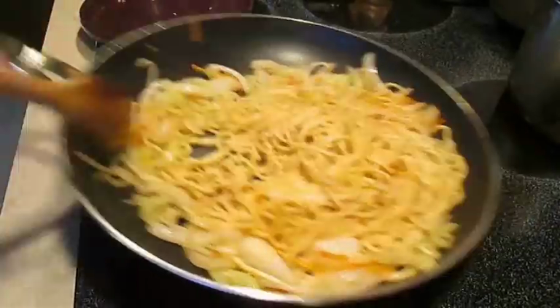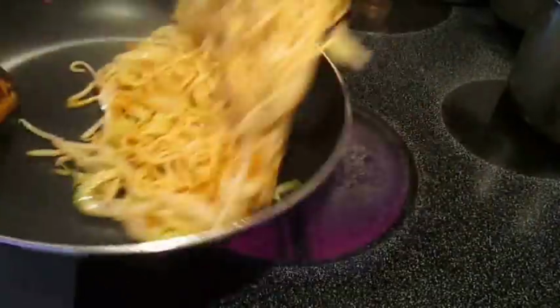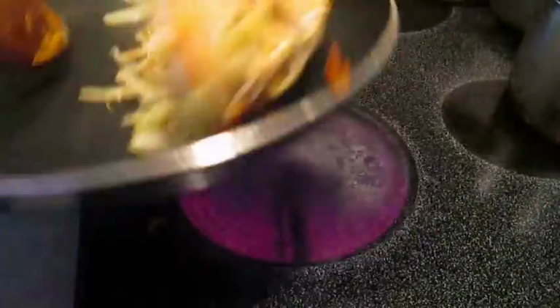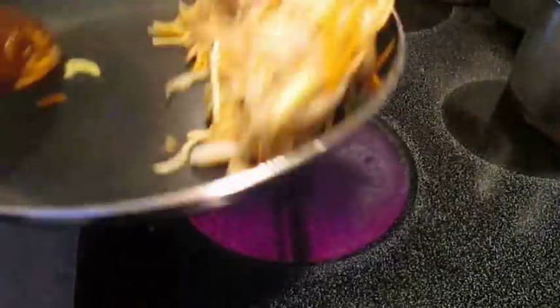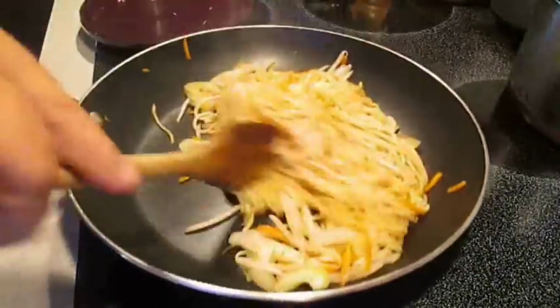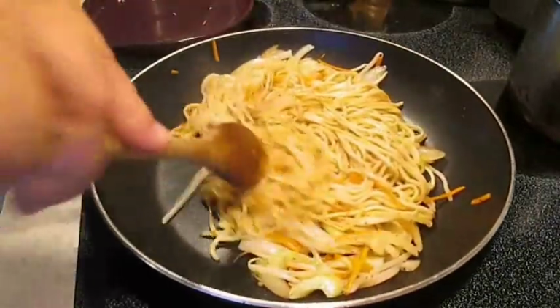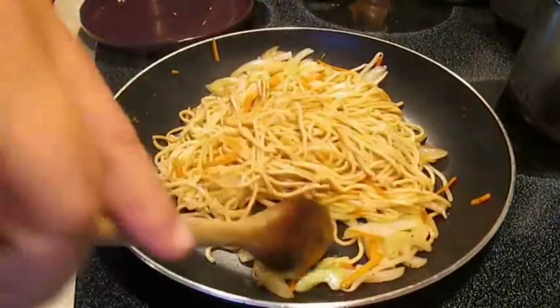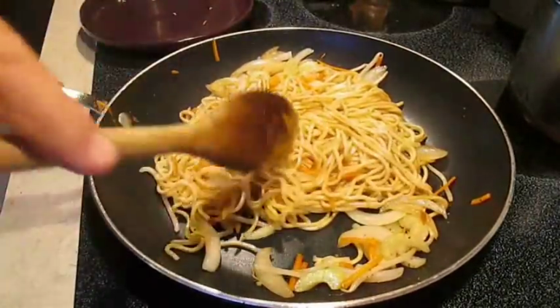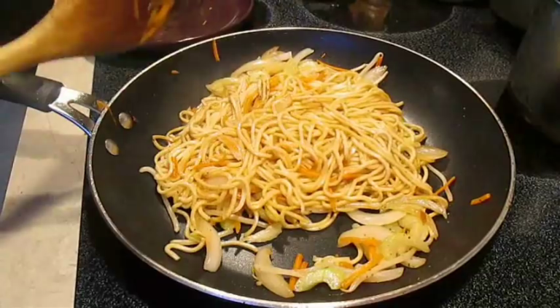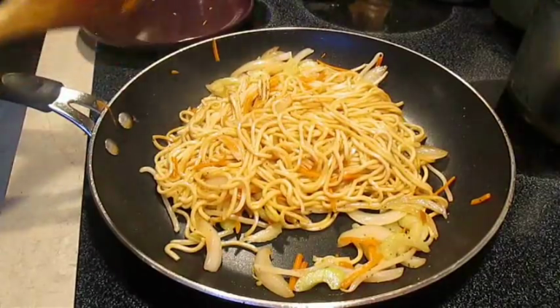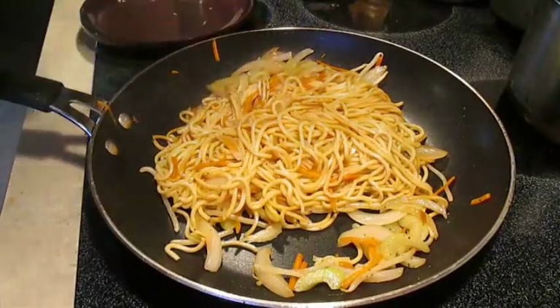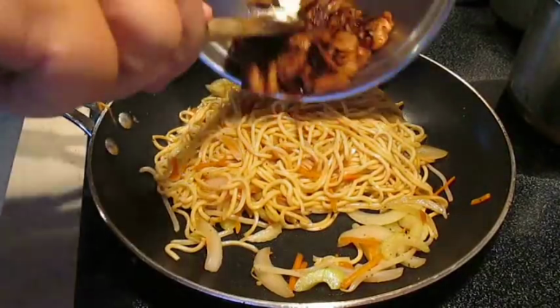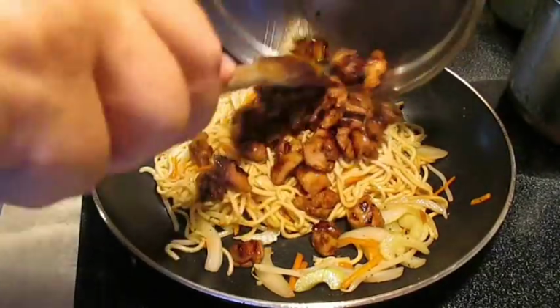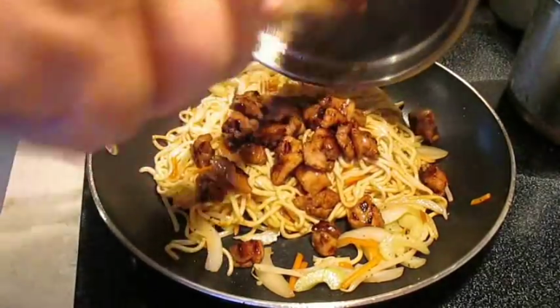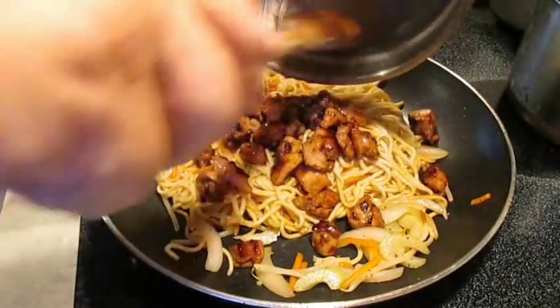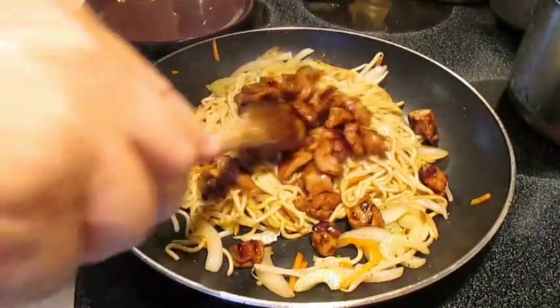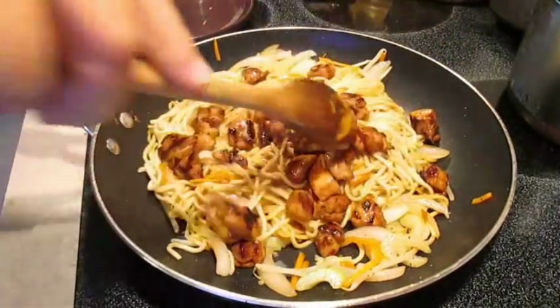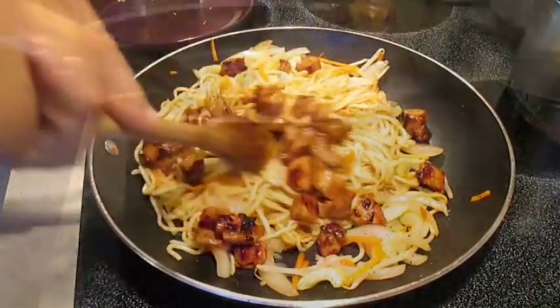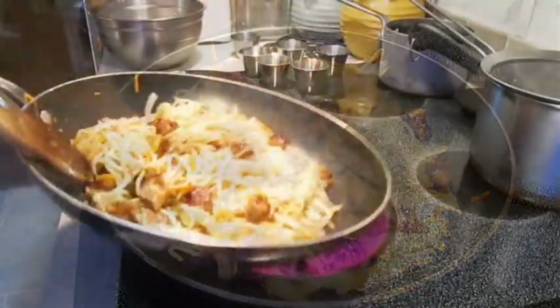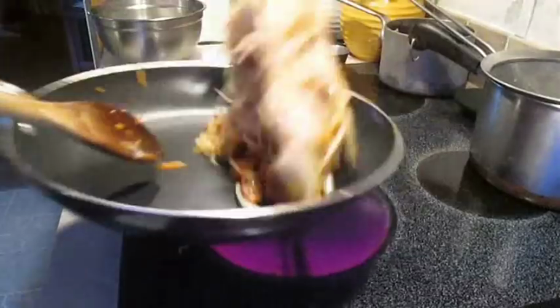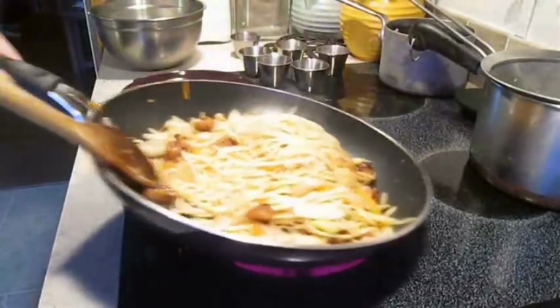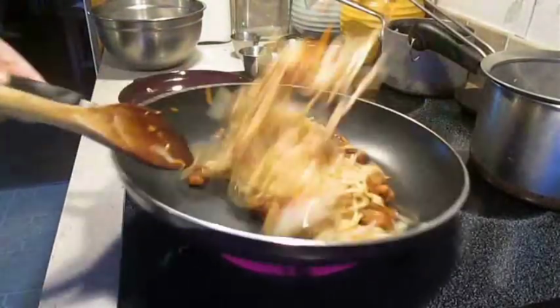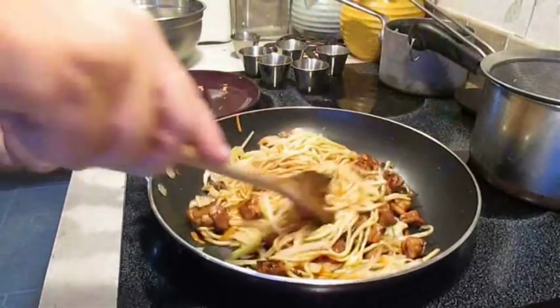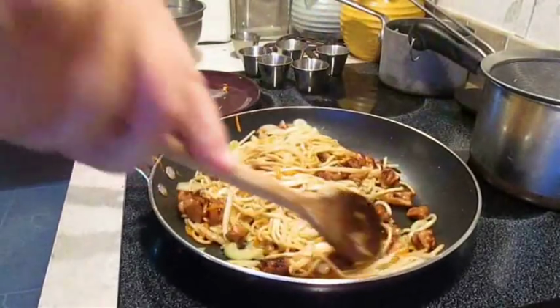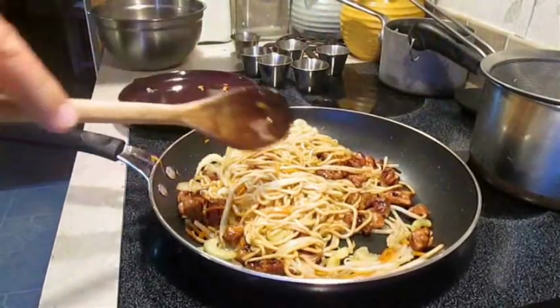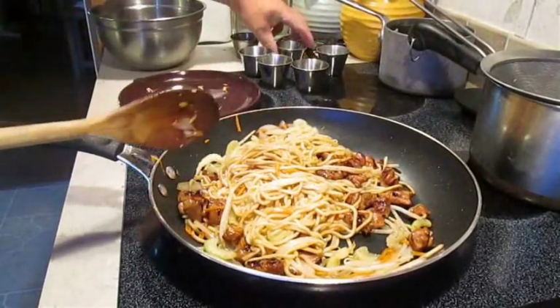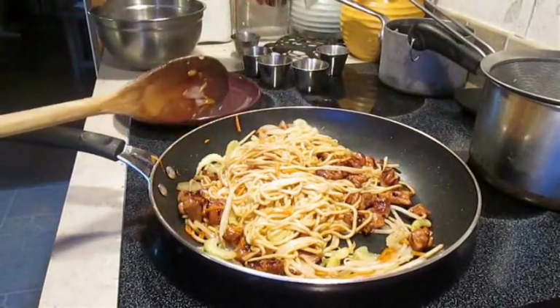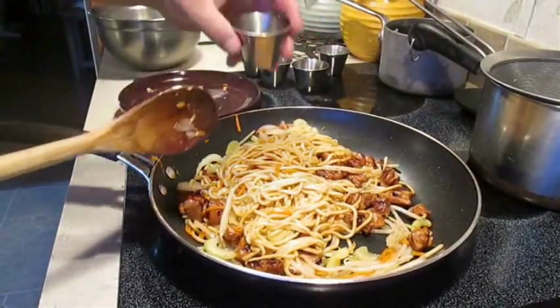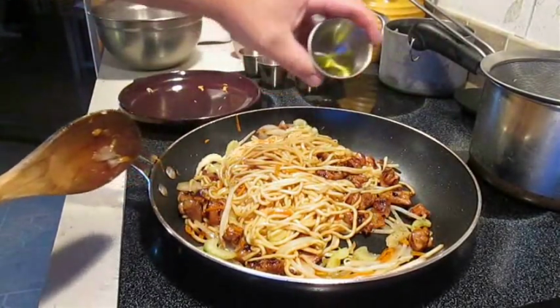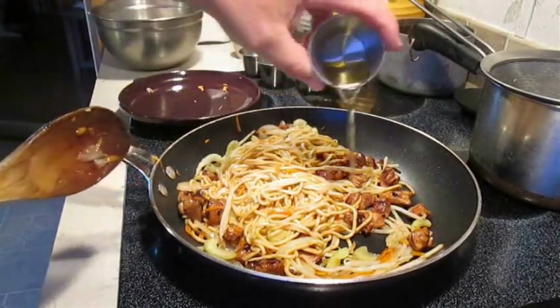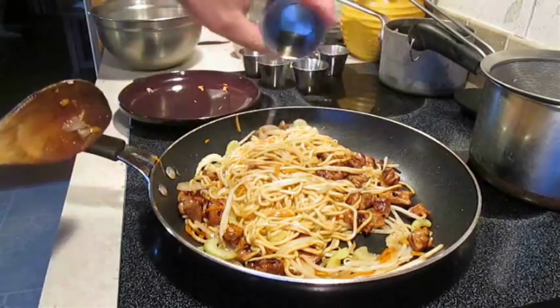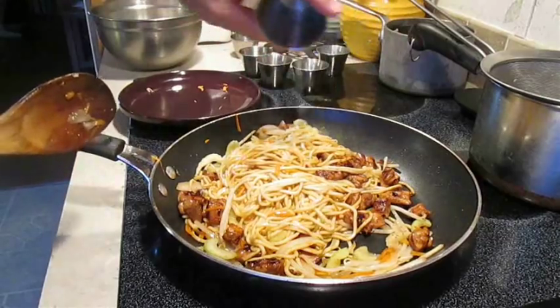Once you're convinced that all those ingredients are mixed in pretty well, go ahead and add in your chicken. Then you're going to lay in some garlic oil.